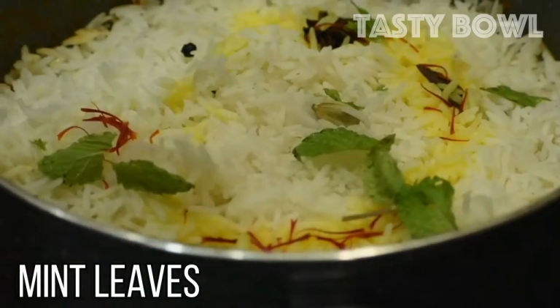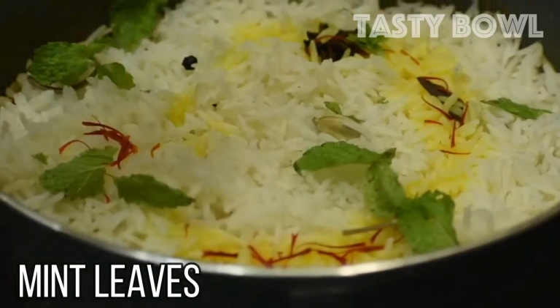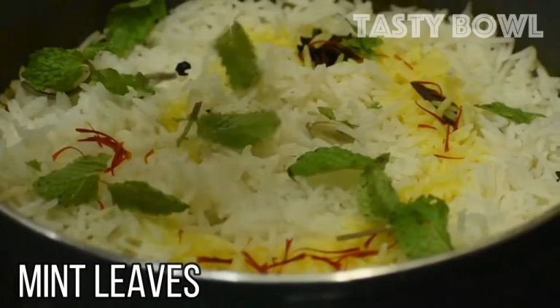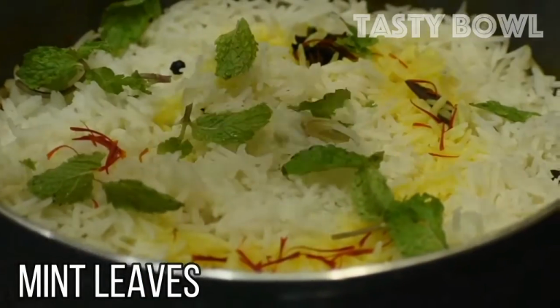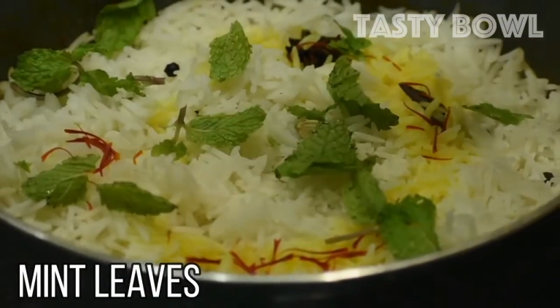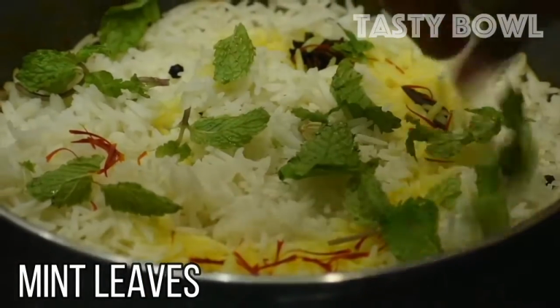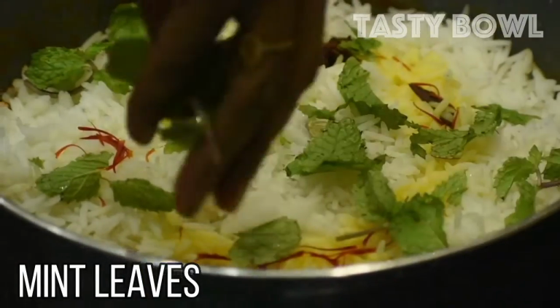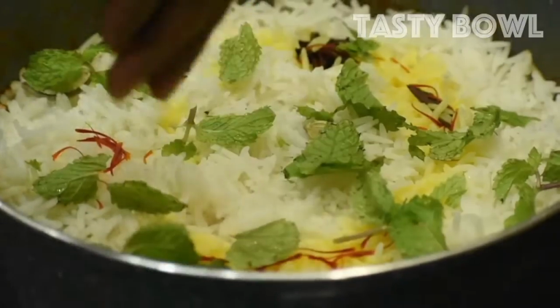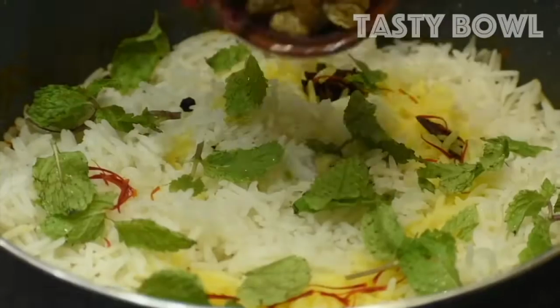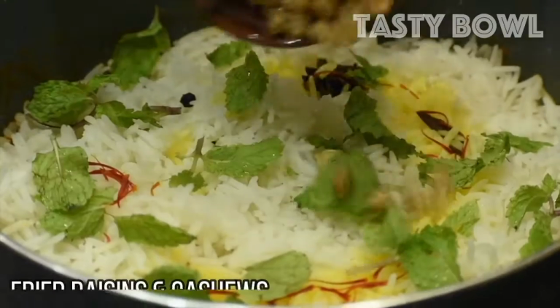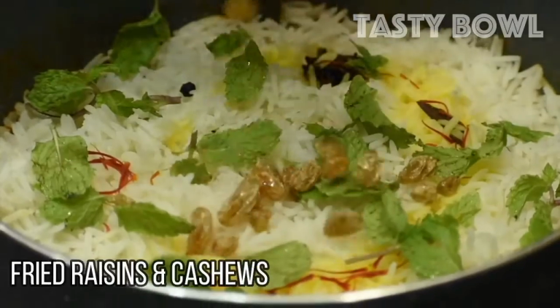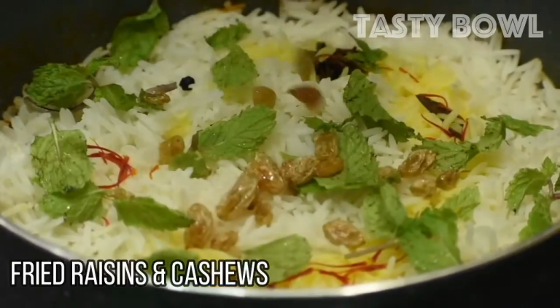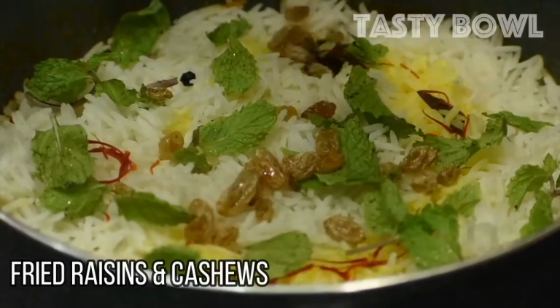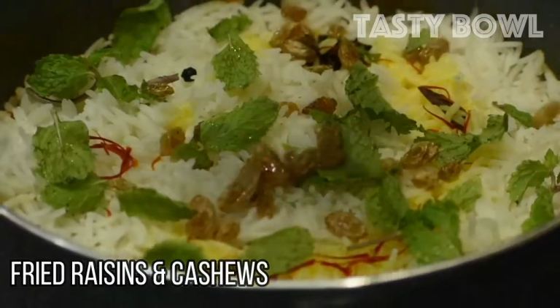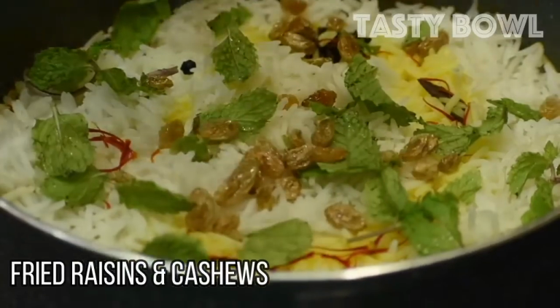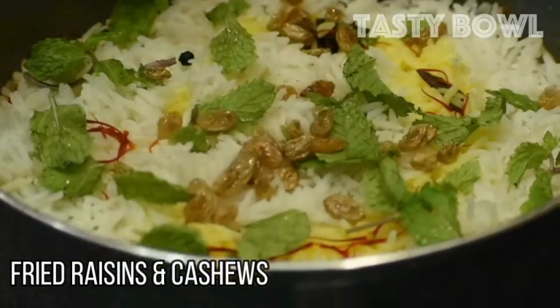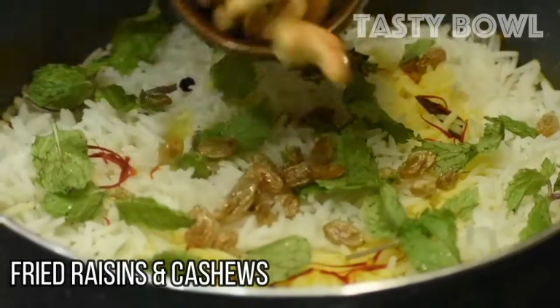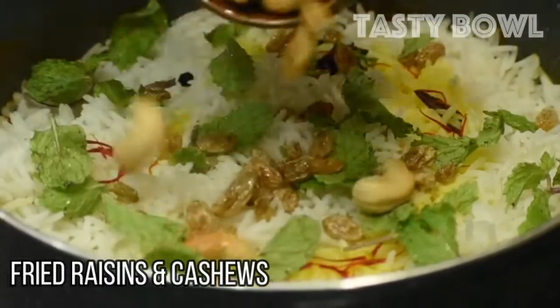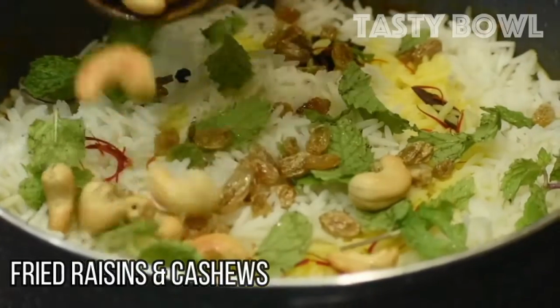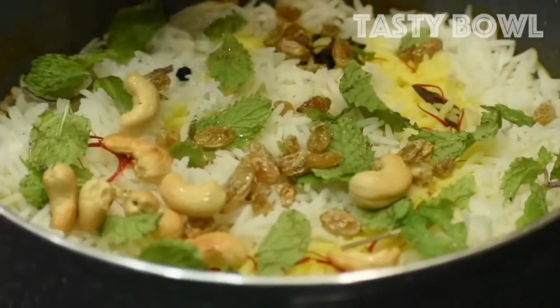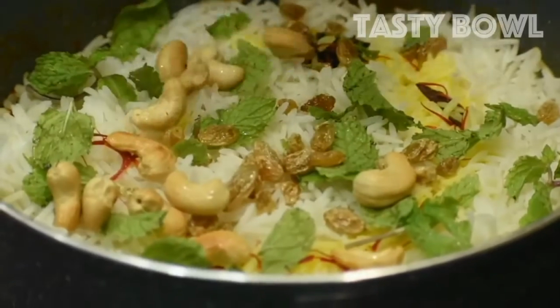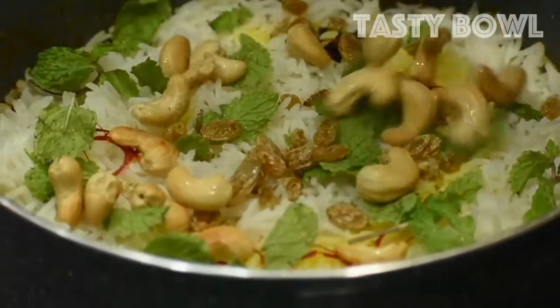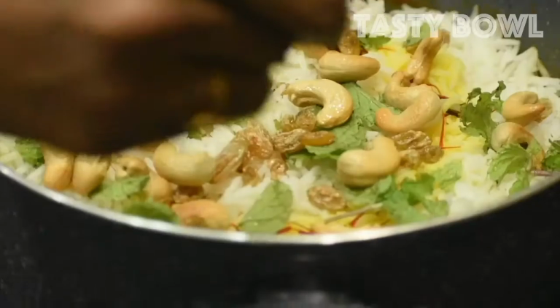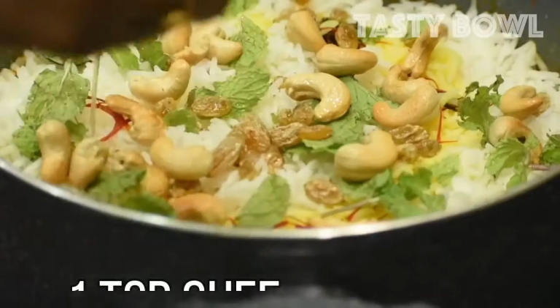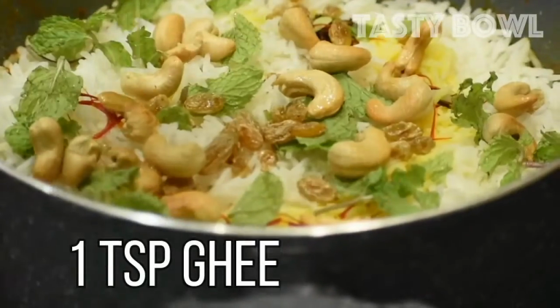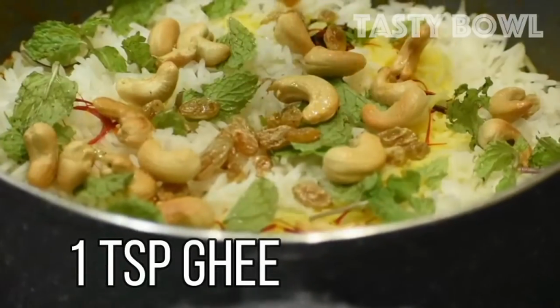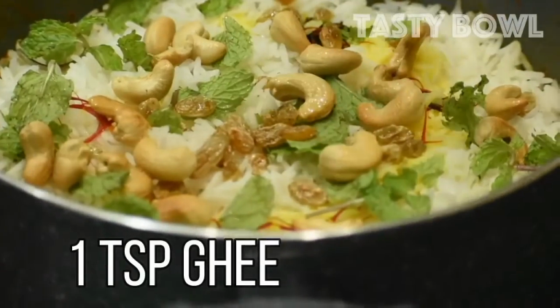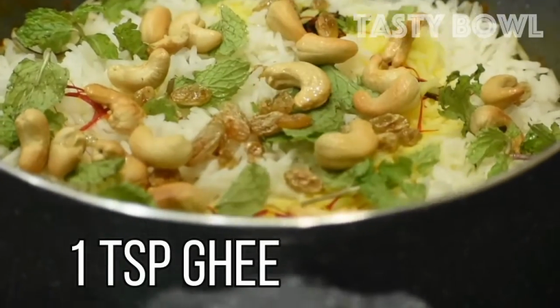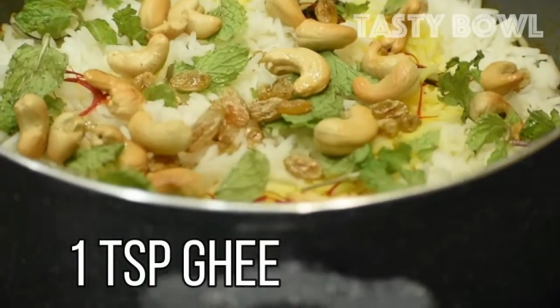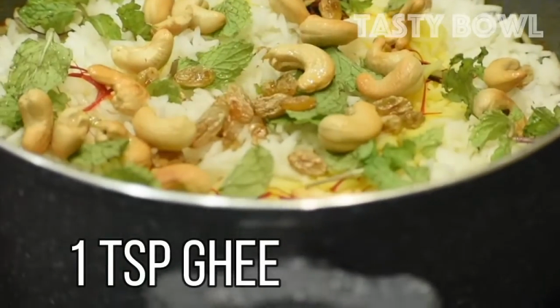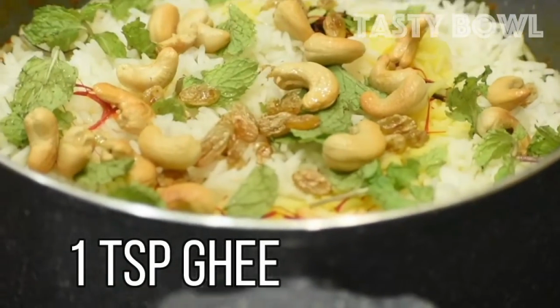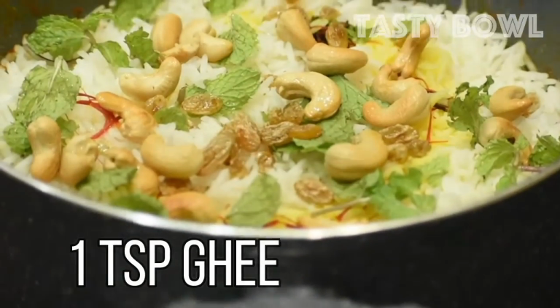This is saffron water, mint leaves, fried cashews and raisins, 1 teaspoon of tea. Cook for 6–8 minutes on low flame.